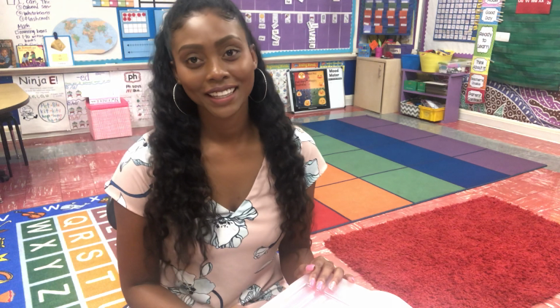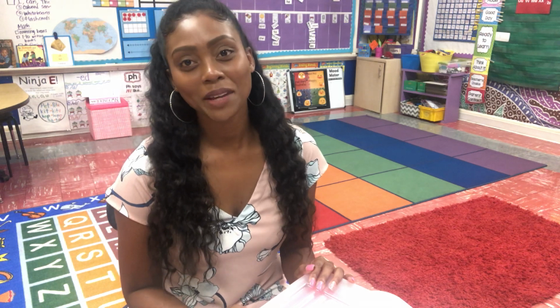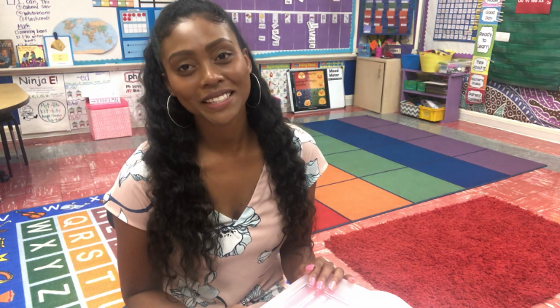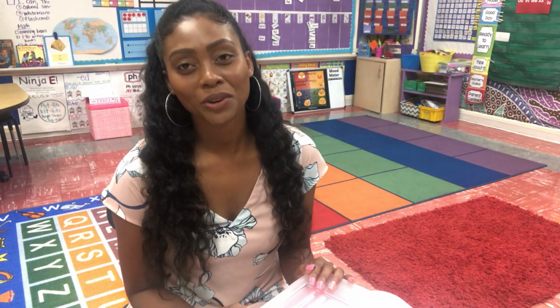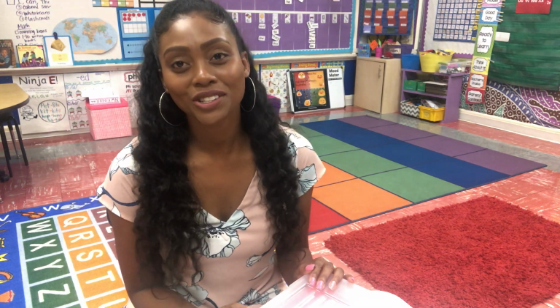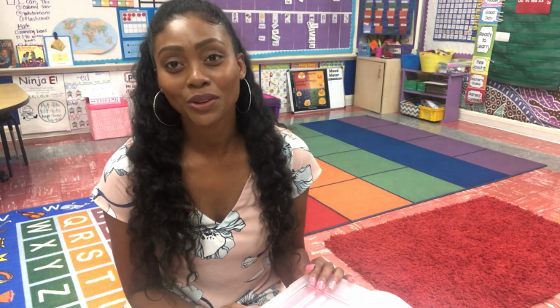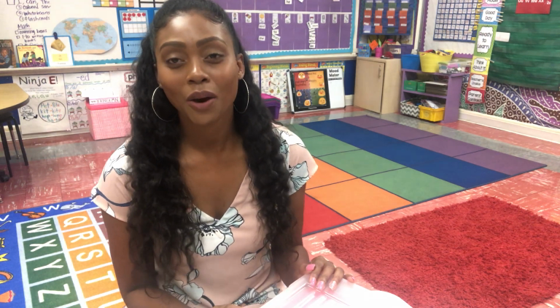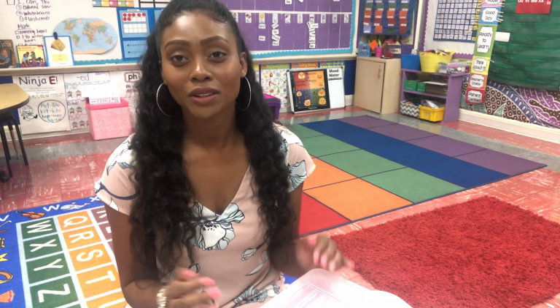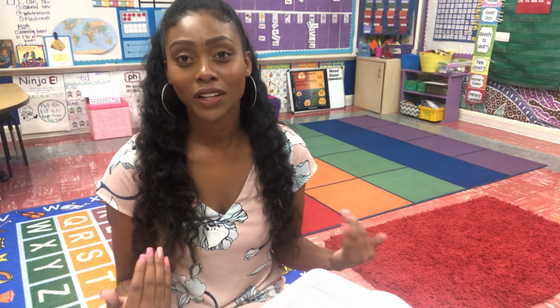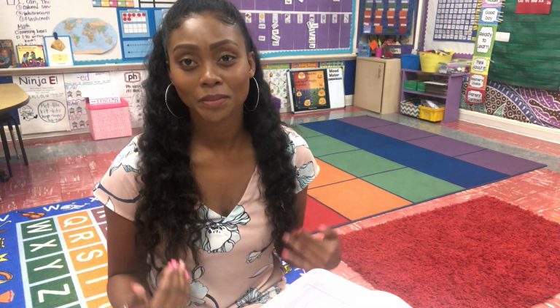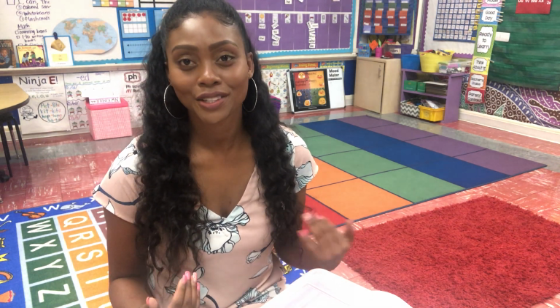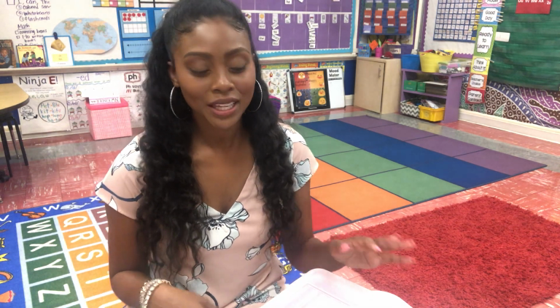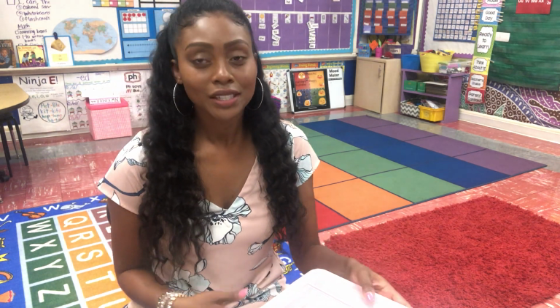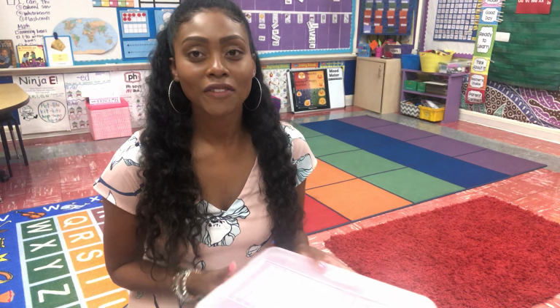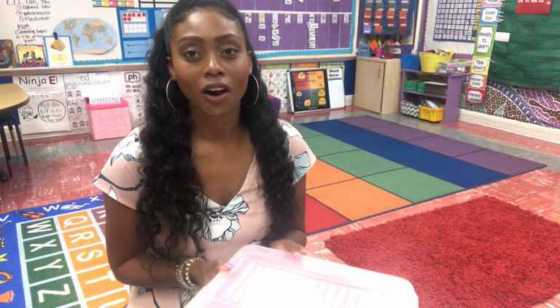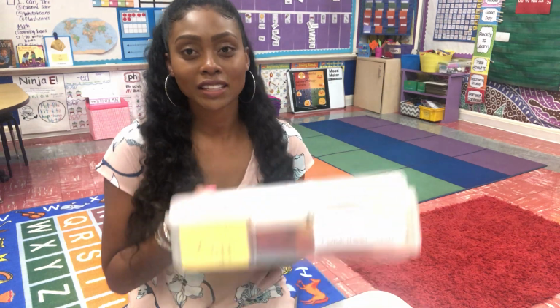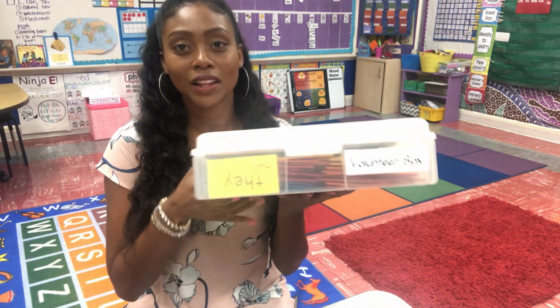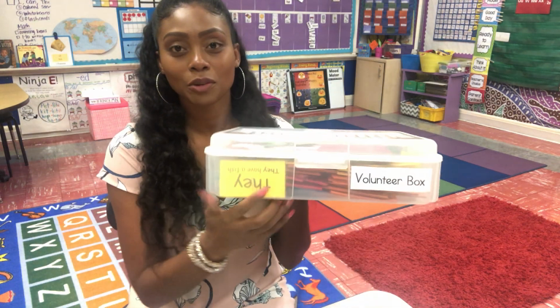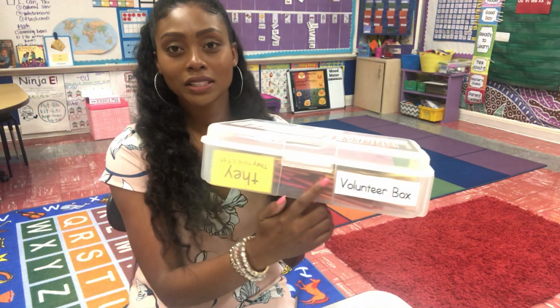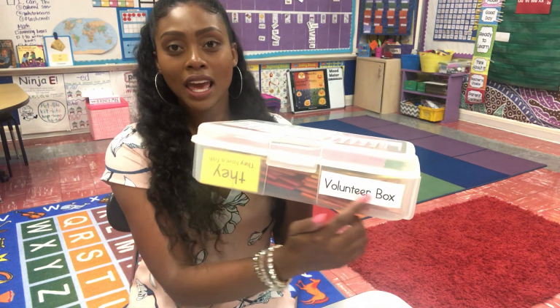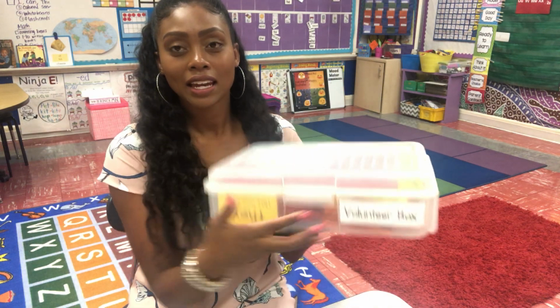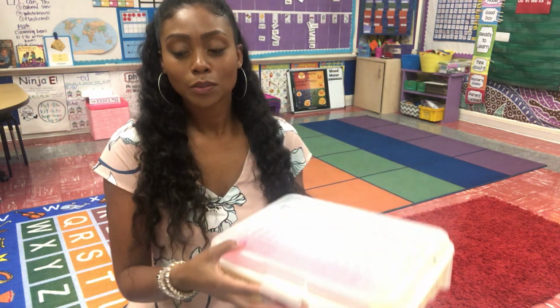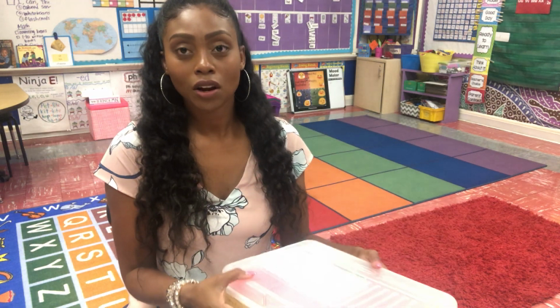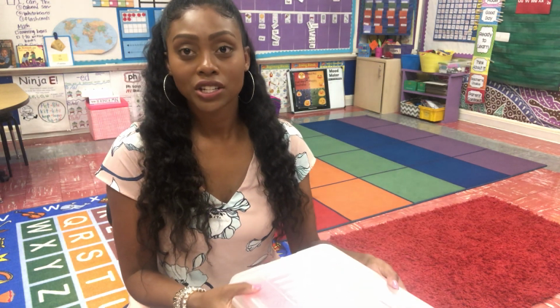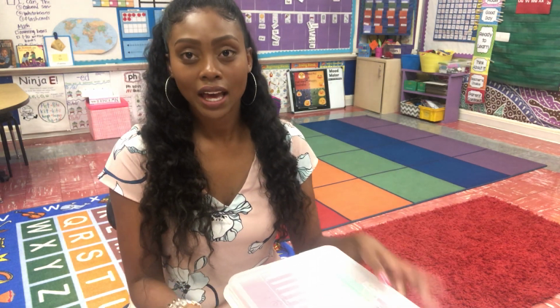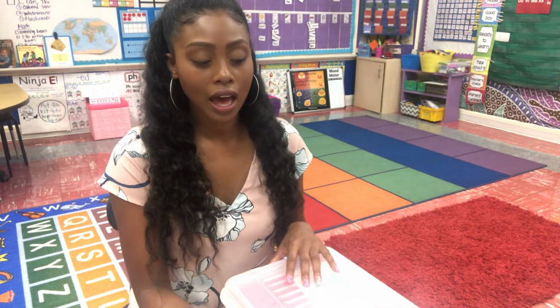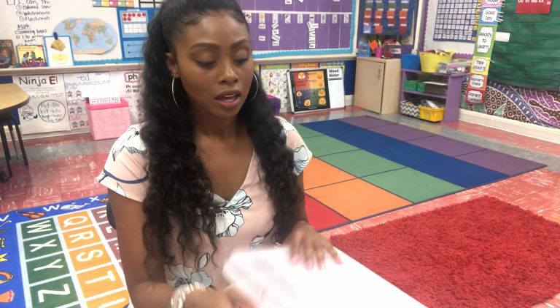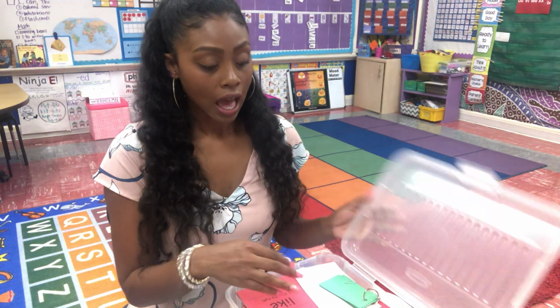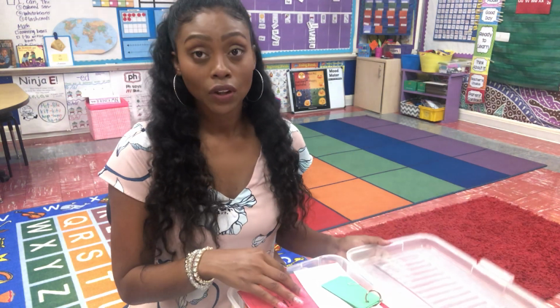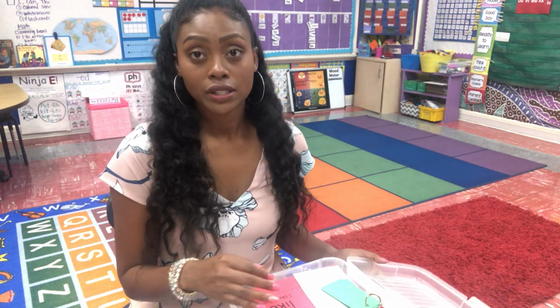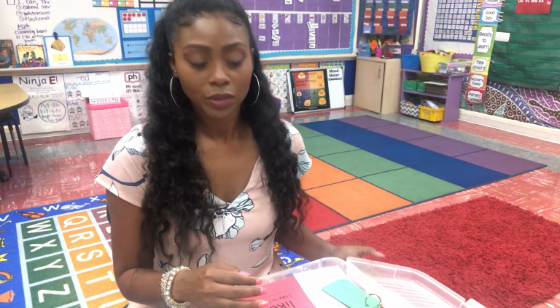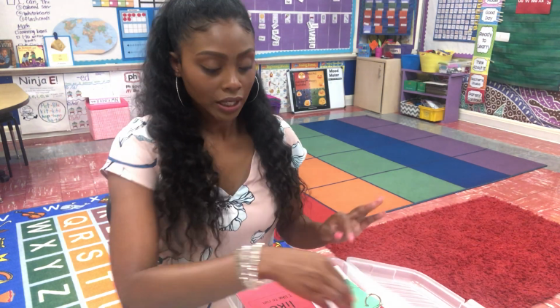Hi, my name is Ms. Campbell and I'm going to show you how I utilize volunteers in my classroom. So I have a box that says volunteer box, and in this box are projects that I ask volunteers to help me complete.